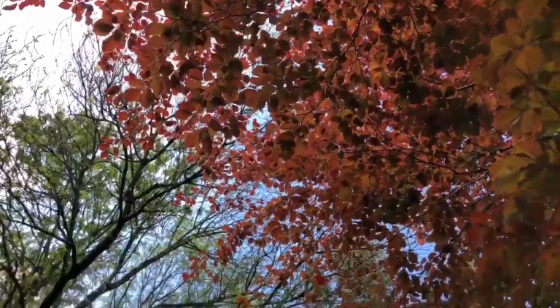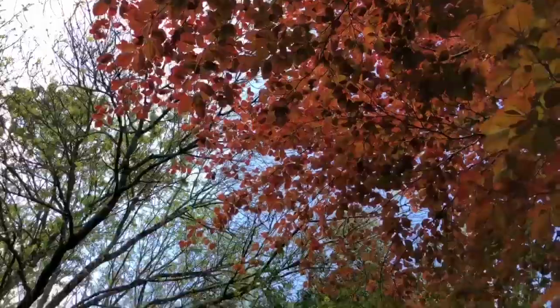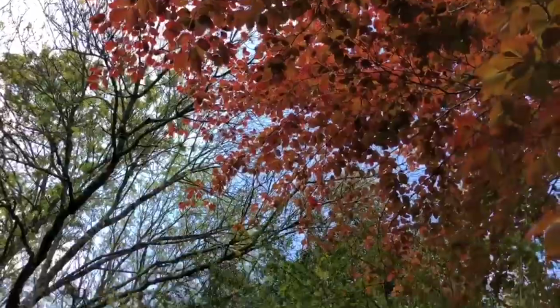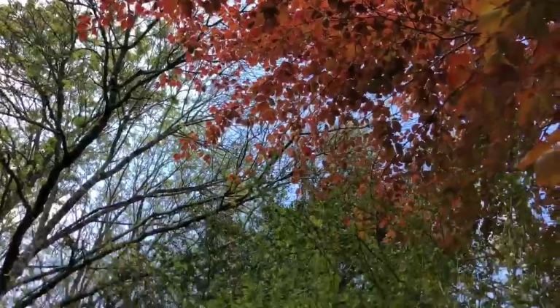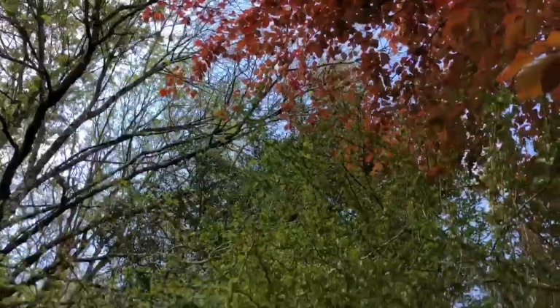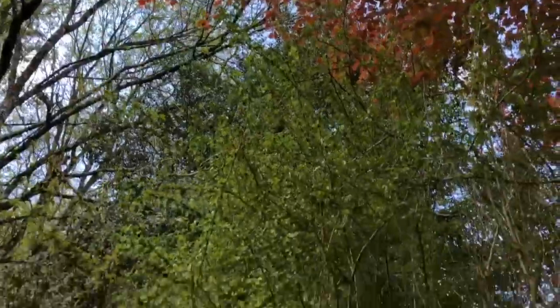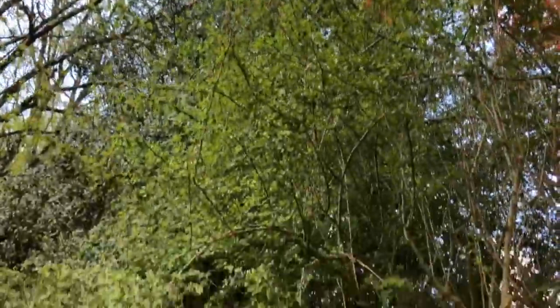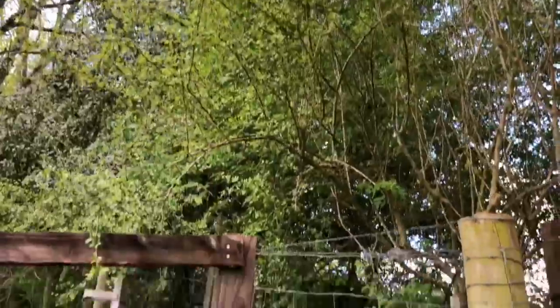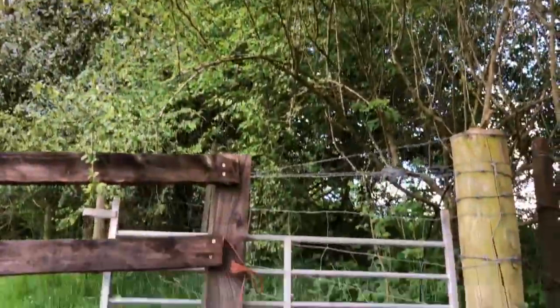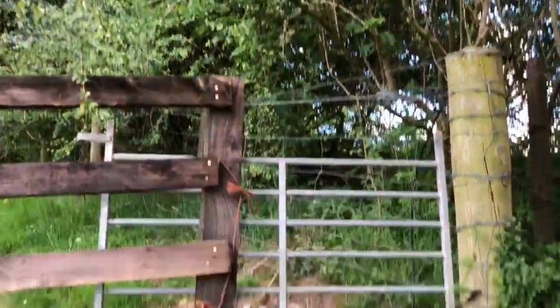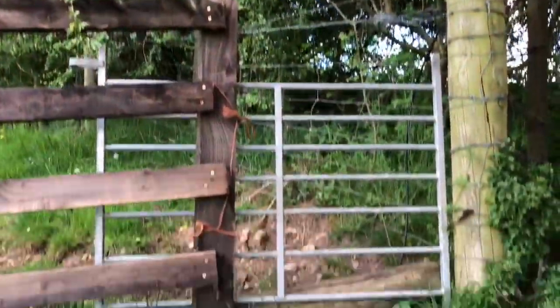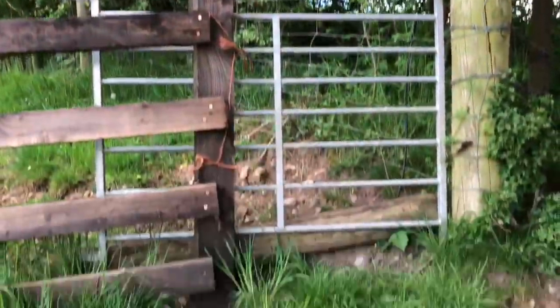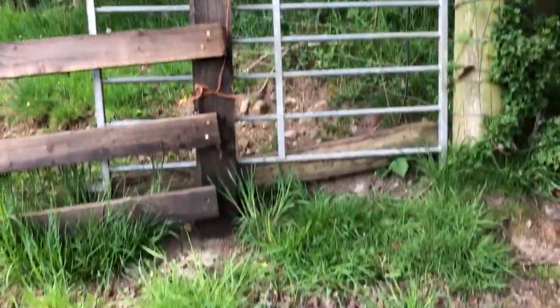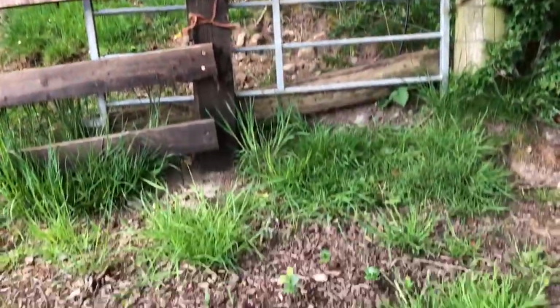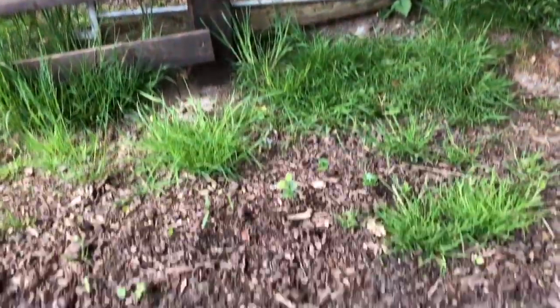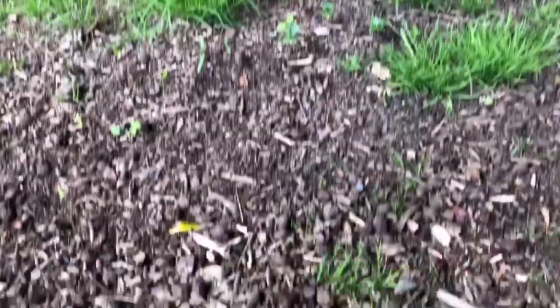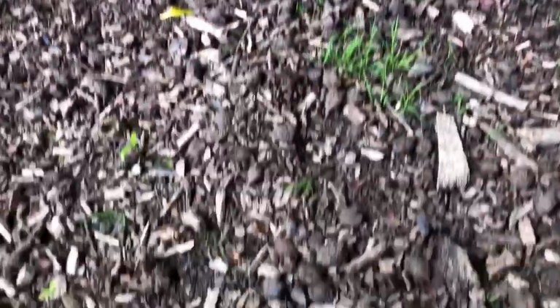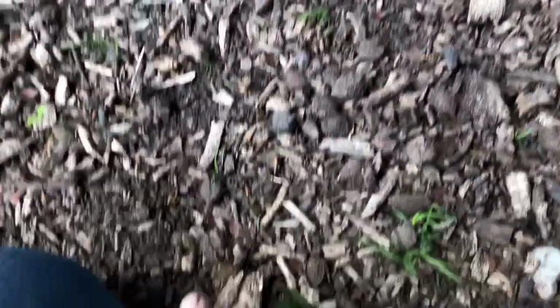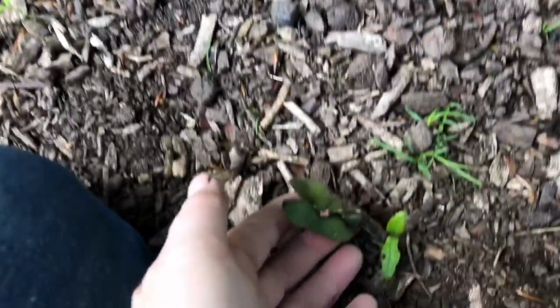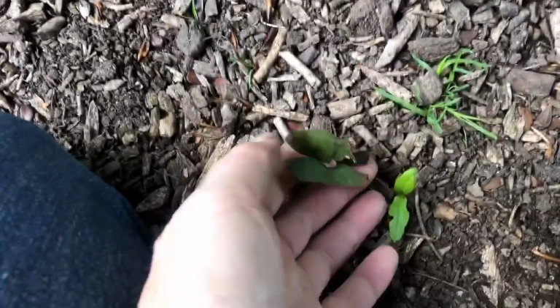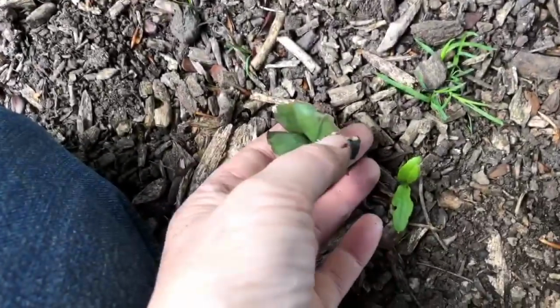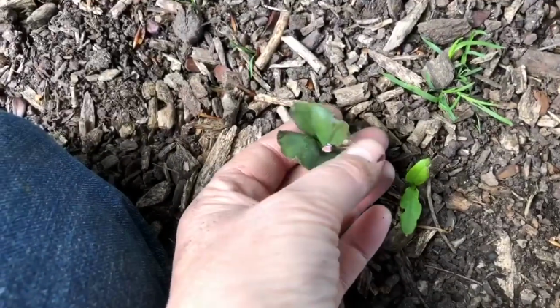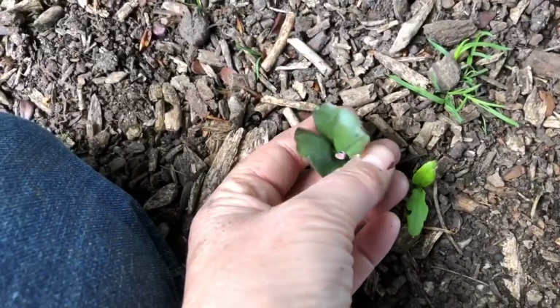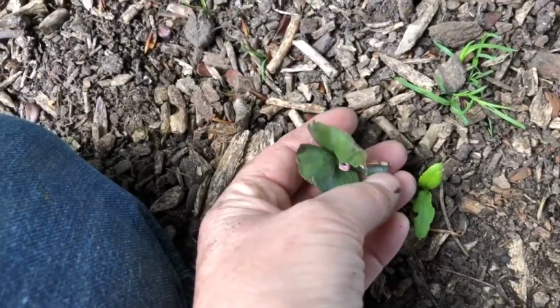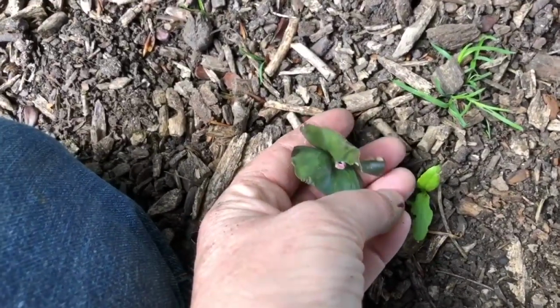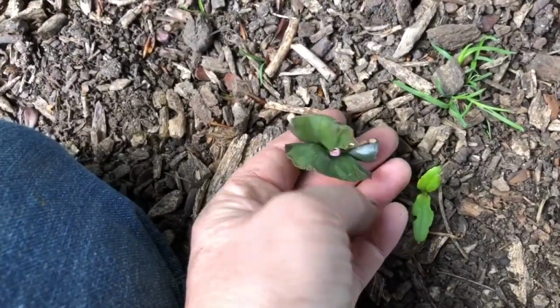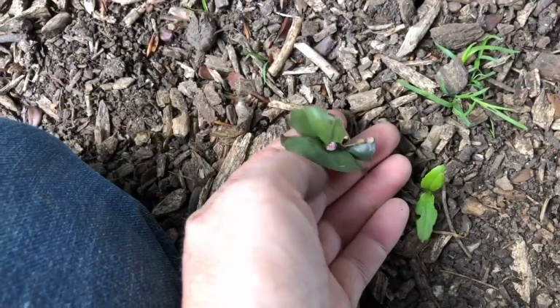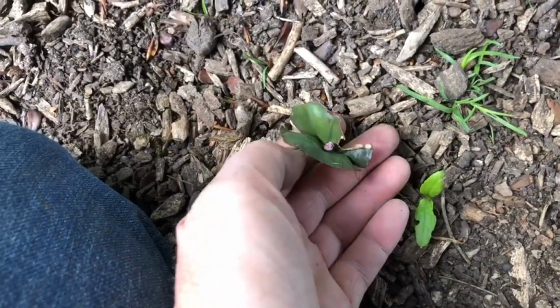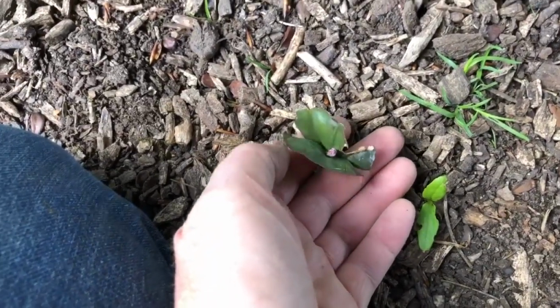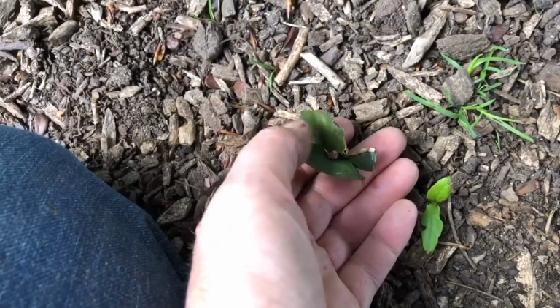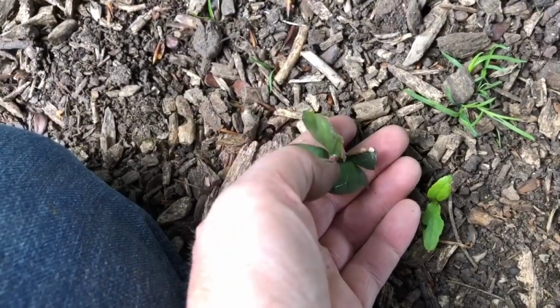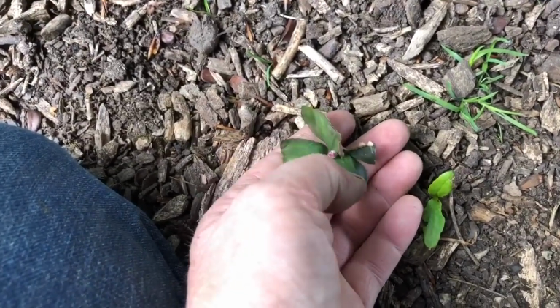I will transplant them into pots to then be transplanted out in an area that I want to plant some beech trees come the autumn. So, a baby copper beech.